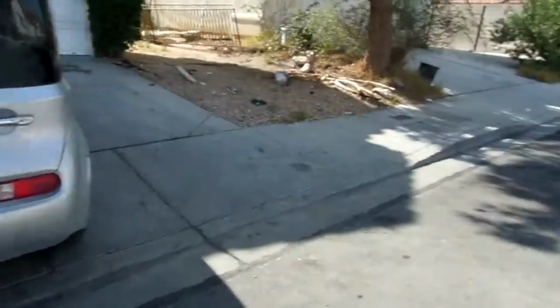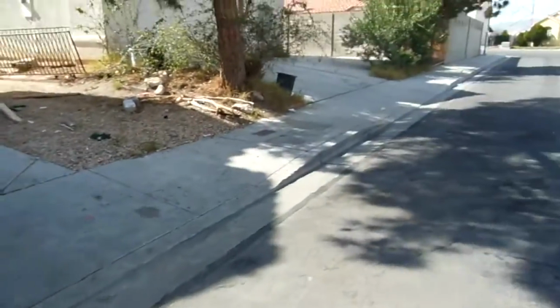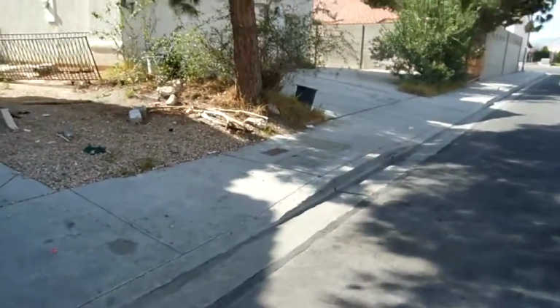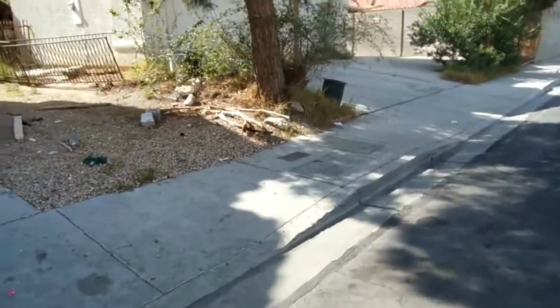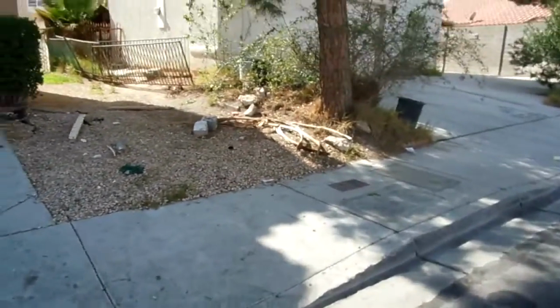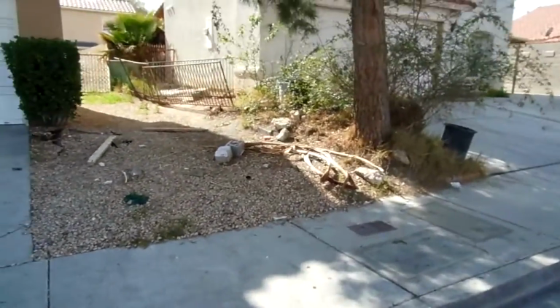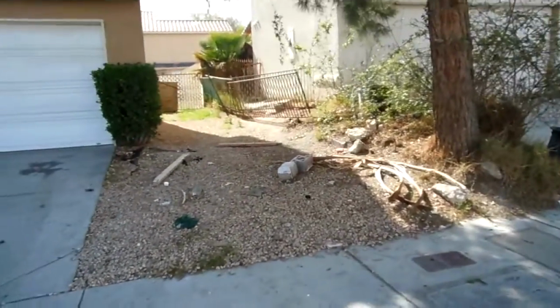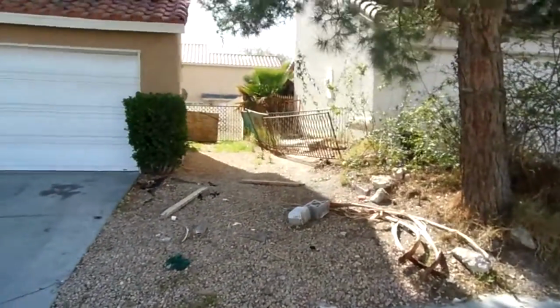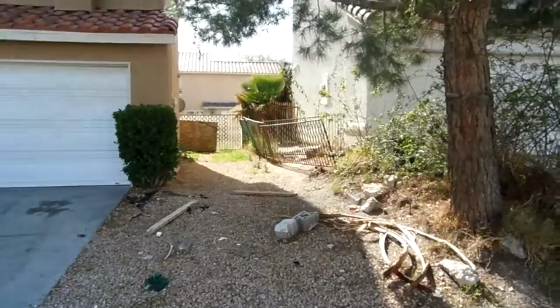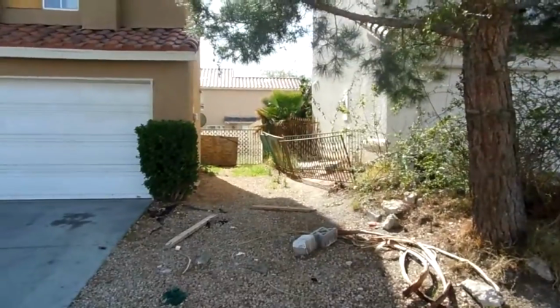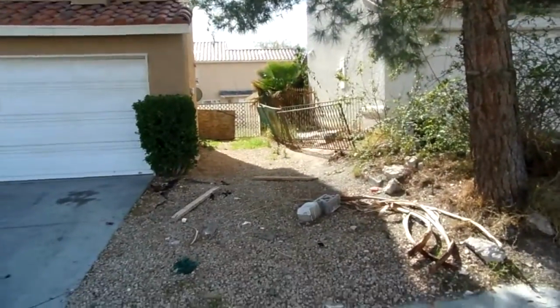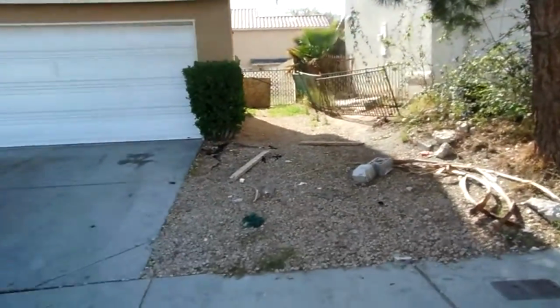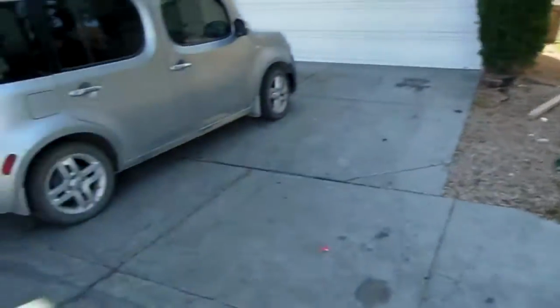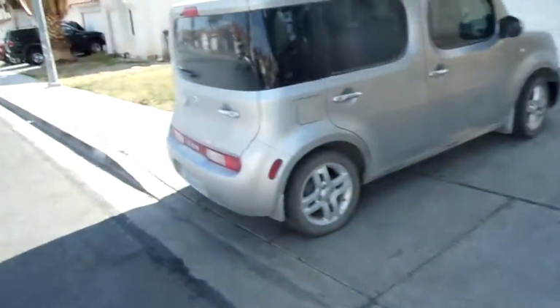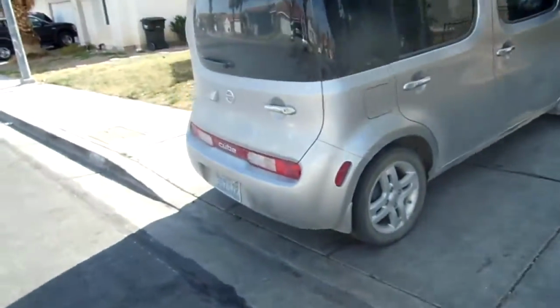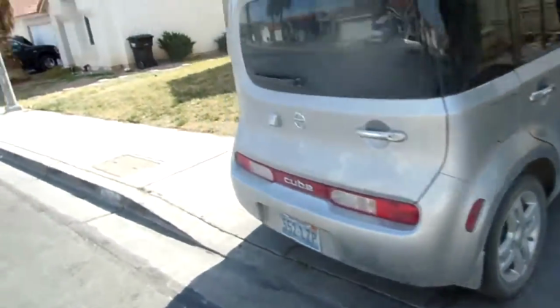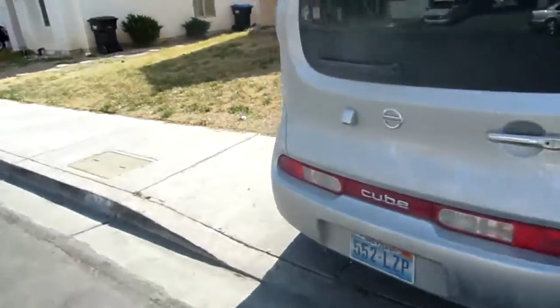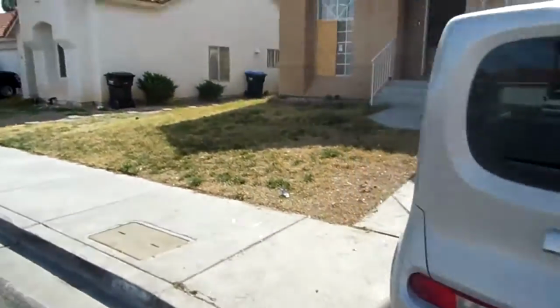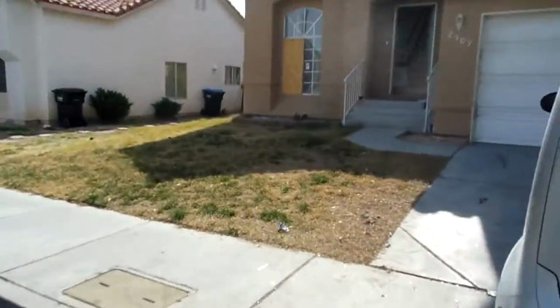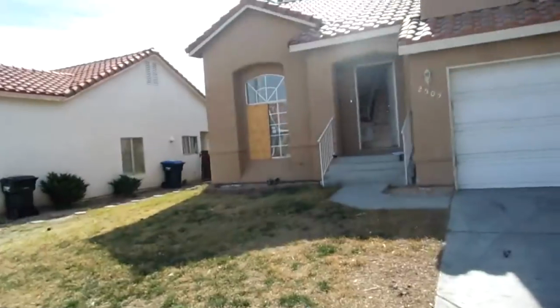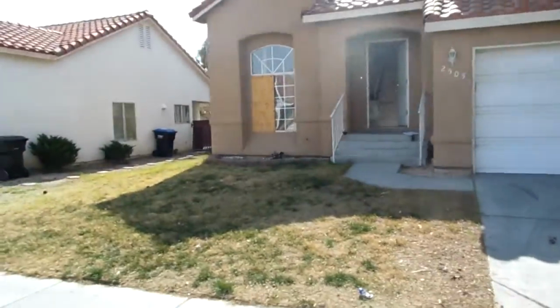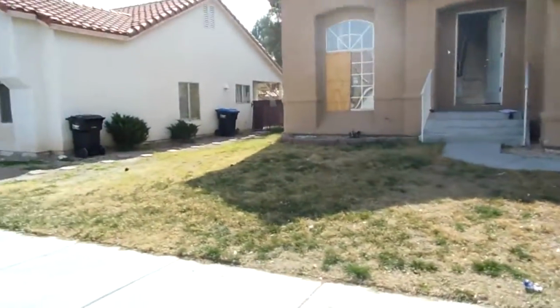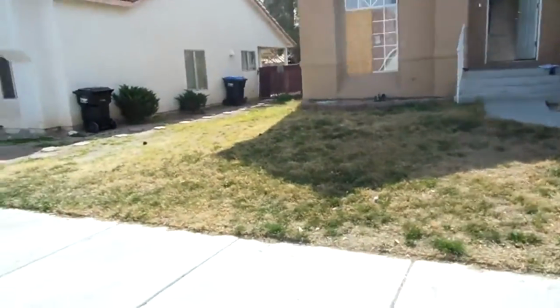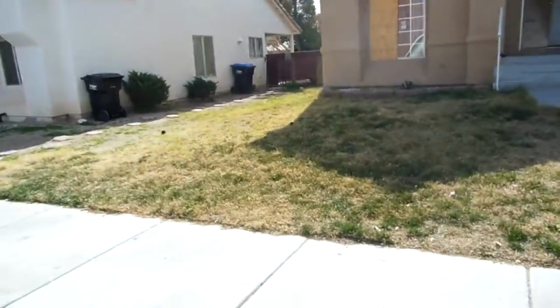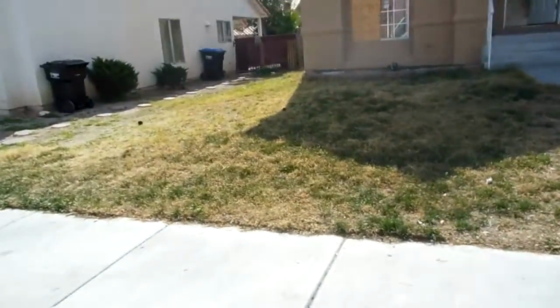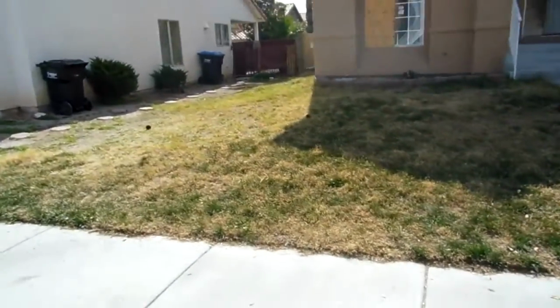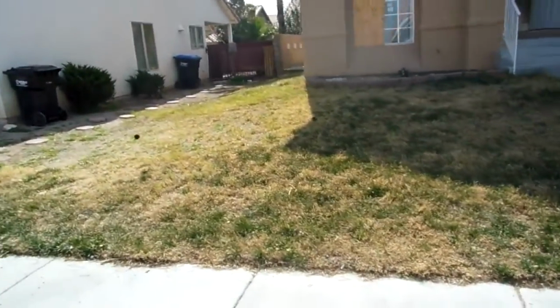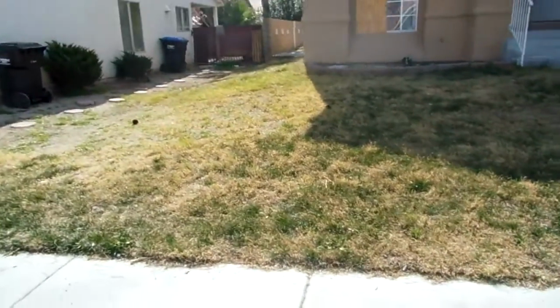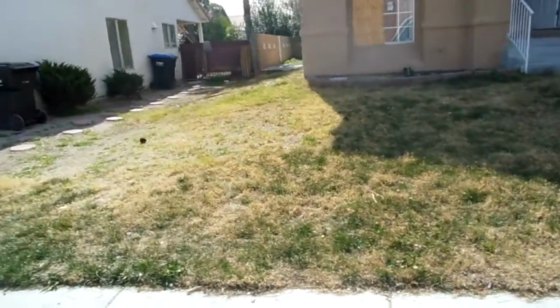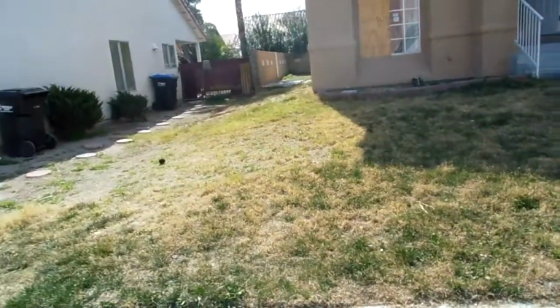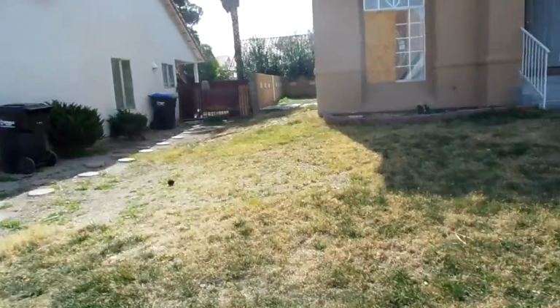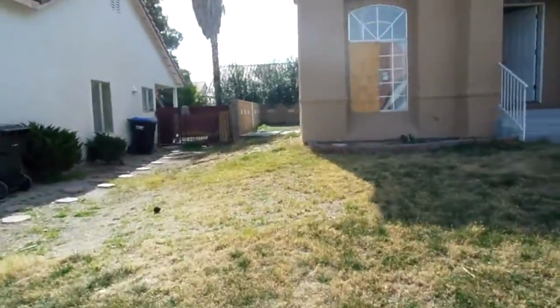You've got access to the backyard here. Let's take a look at this side. The roof looks good.